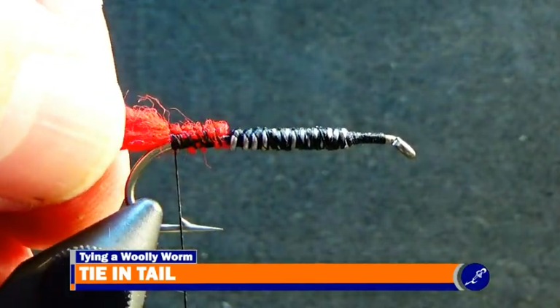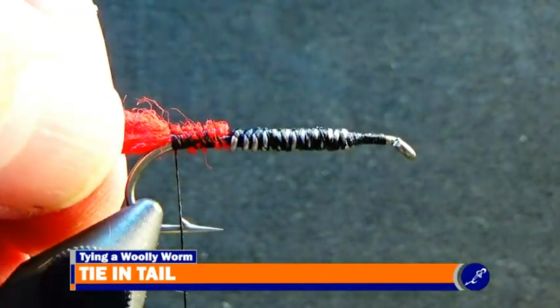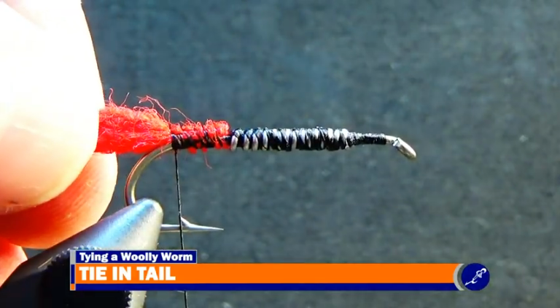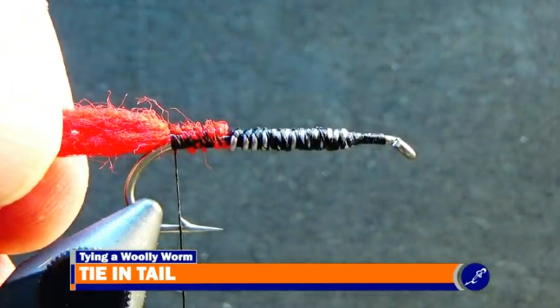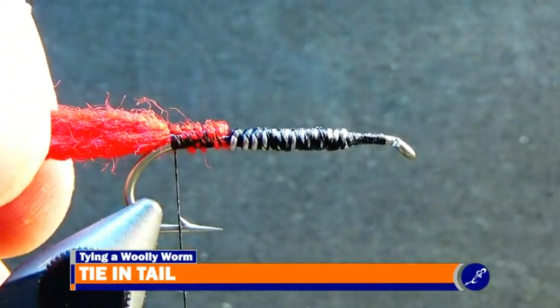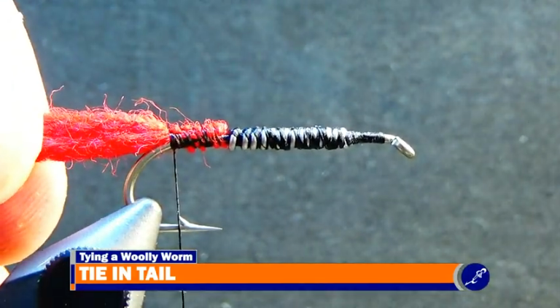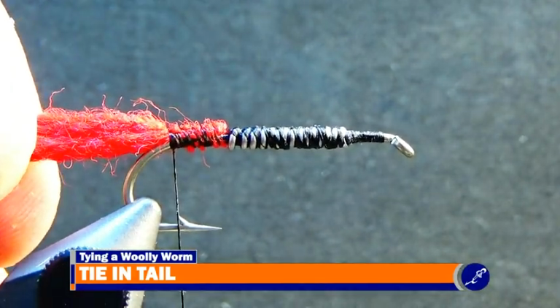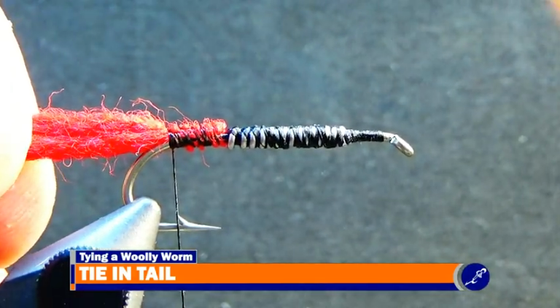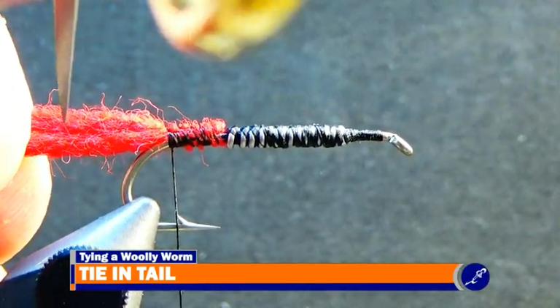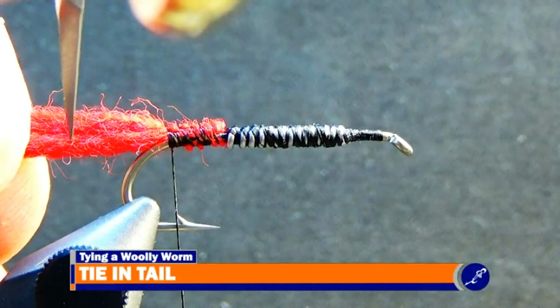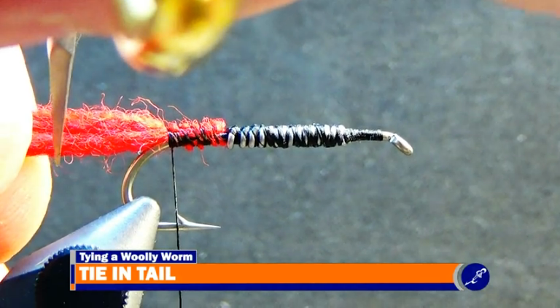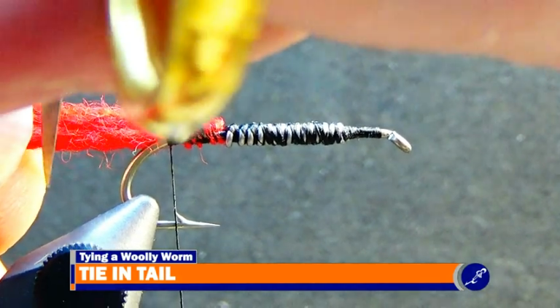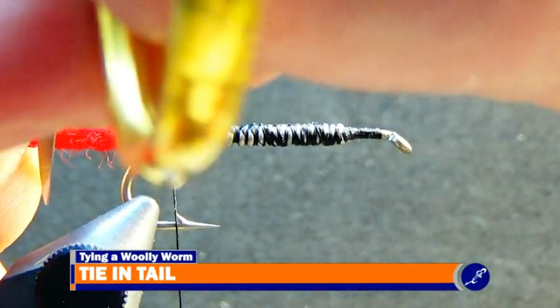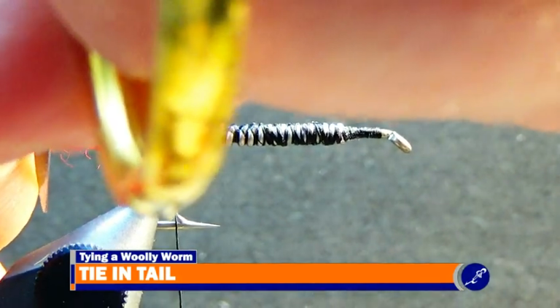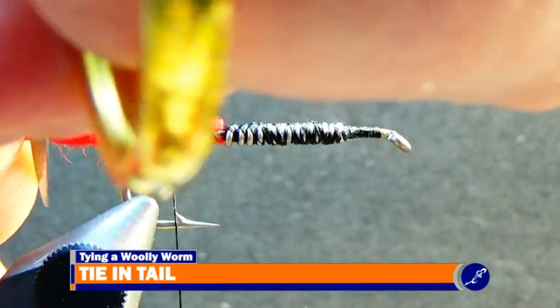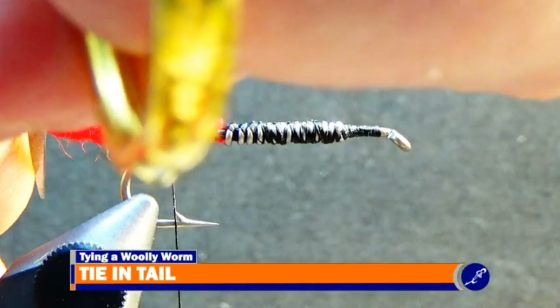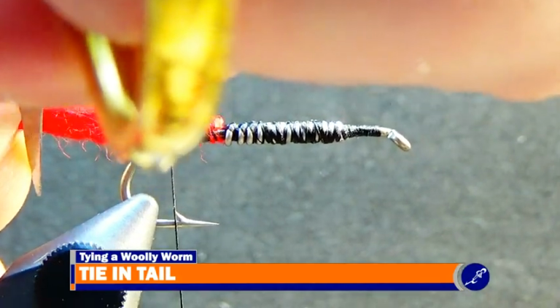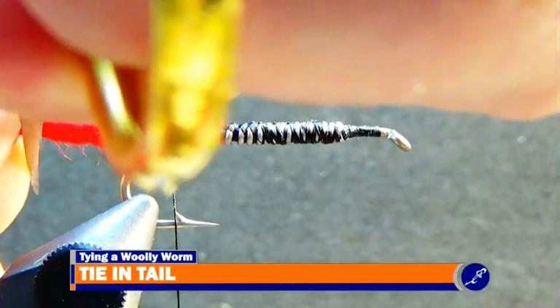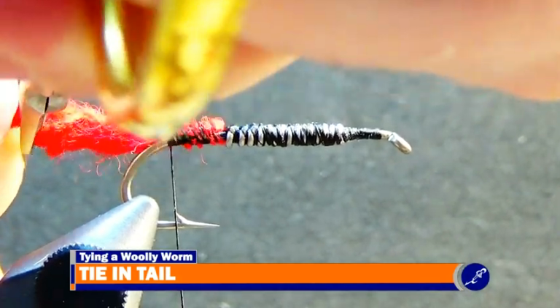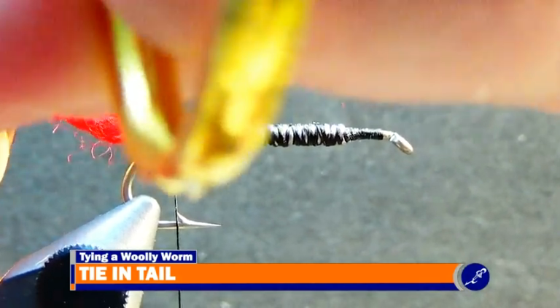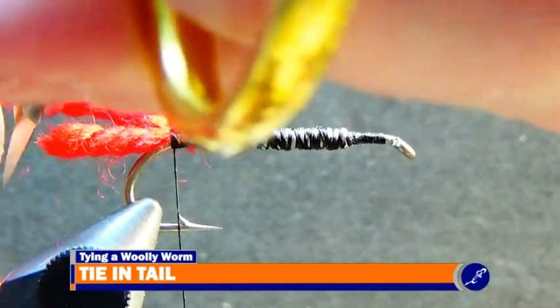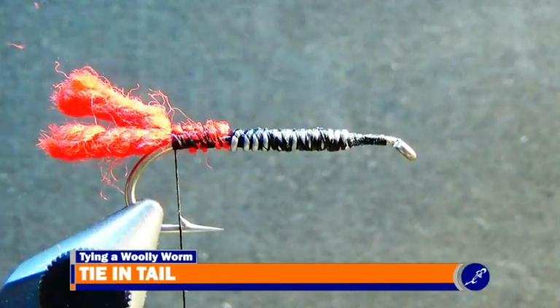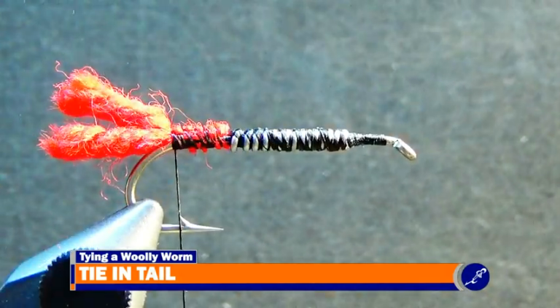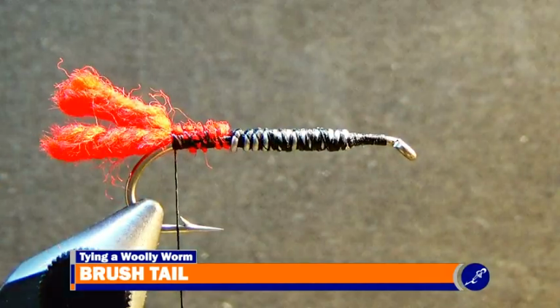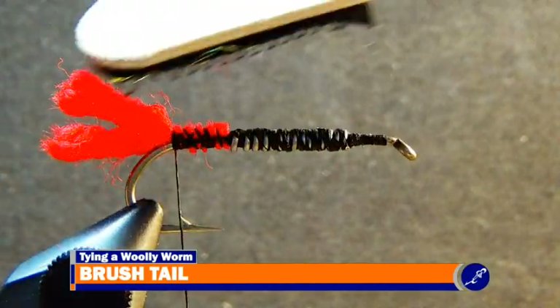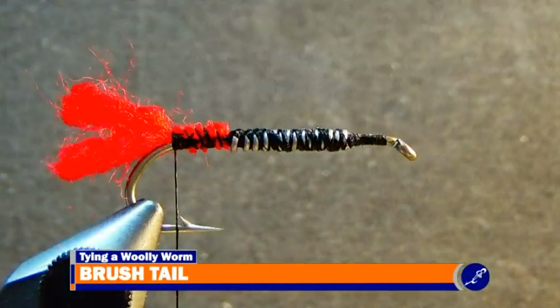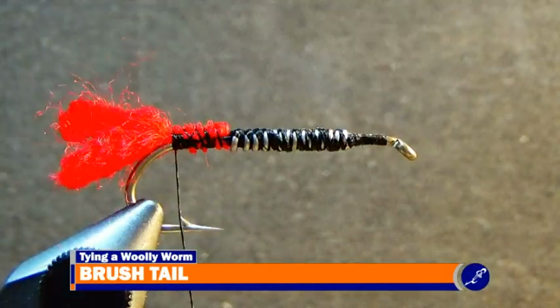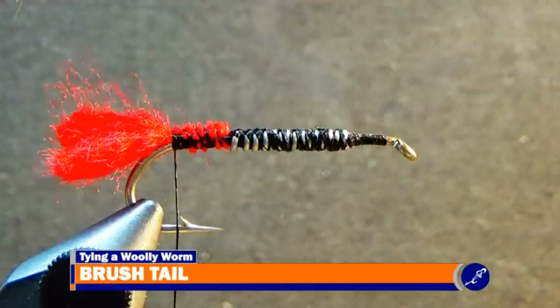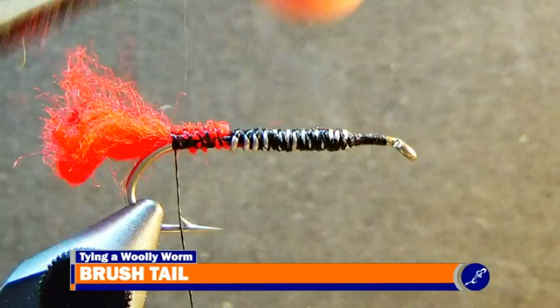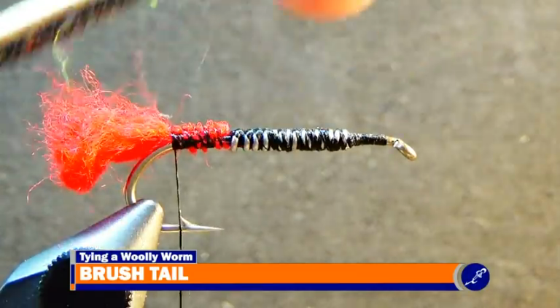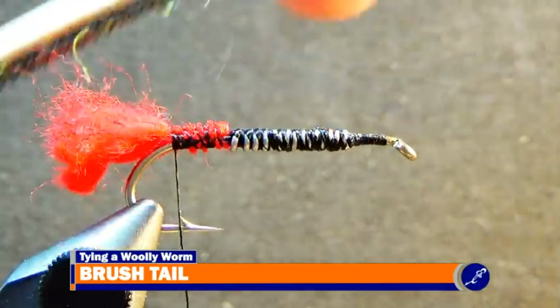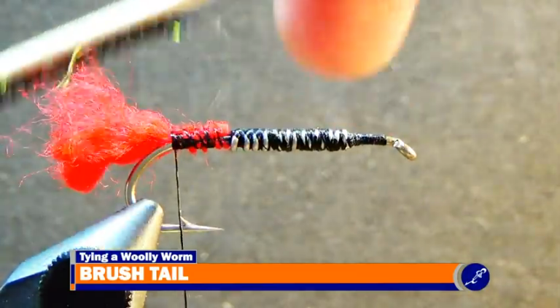Once the tail has been tied in, trim it to between a third to a half a shank long and use some velcro to brush the yarn so that it unwinds and creates a somewhat poofy tail for the fly.